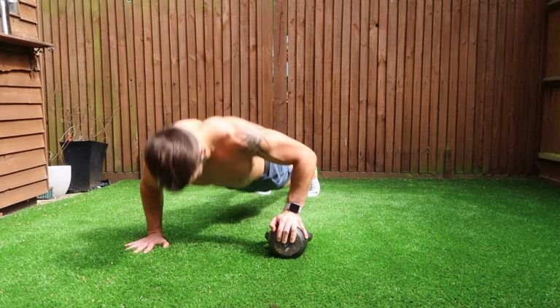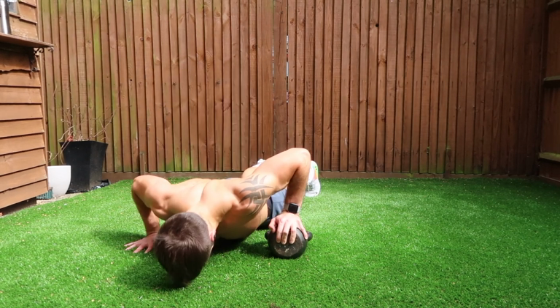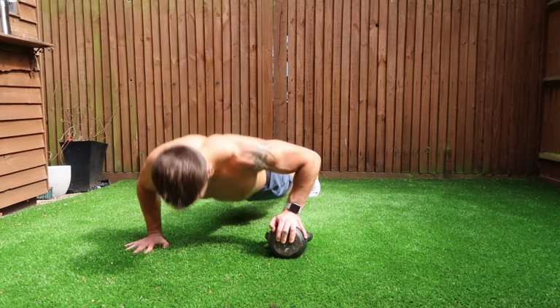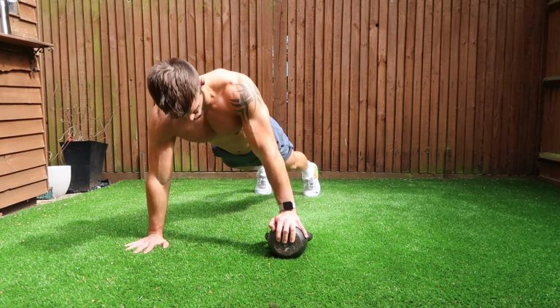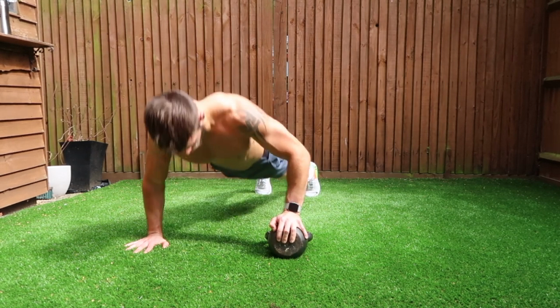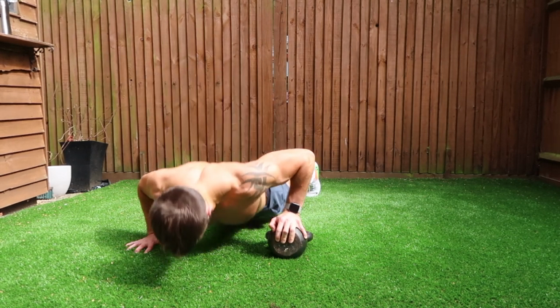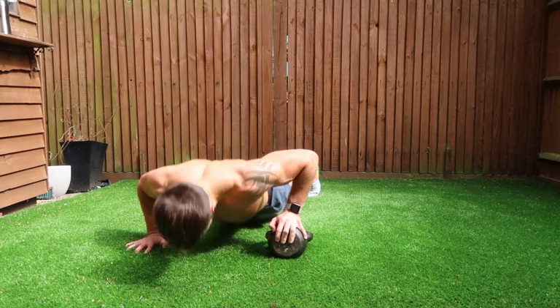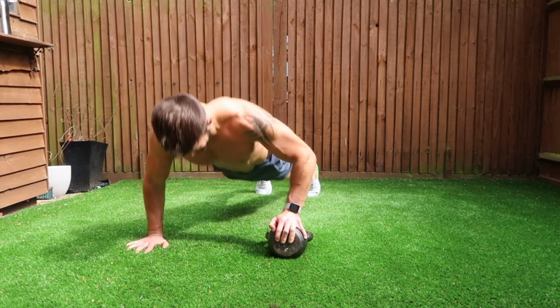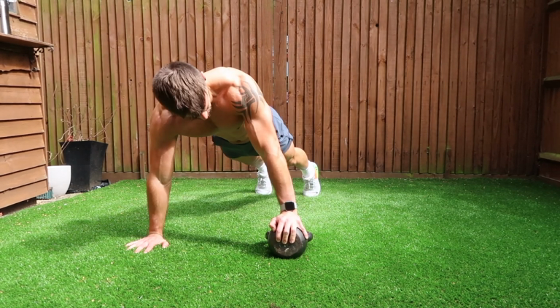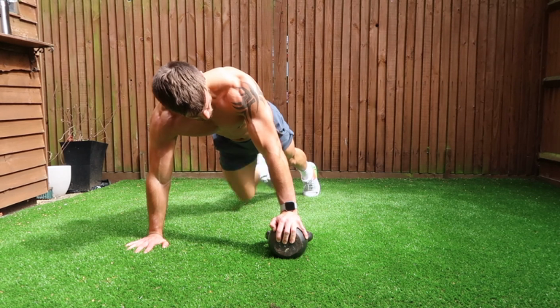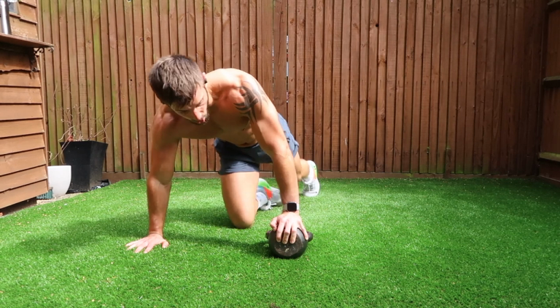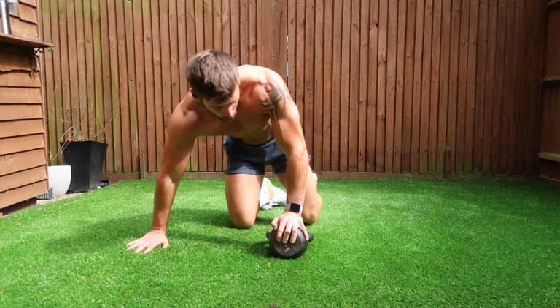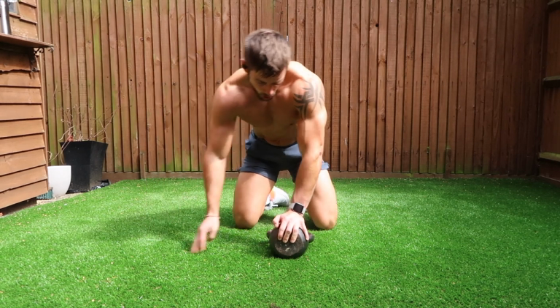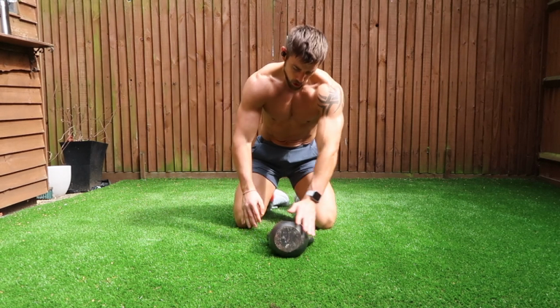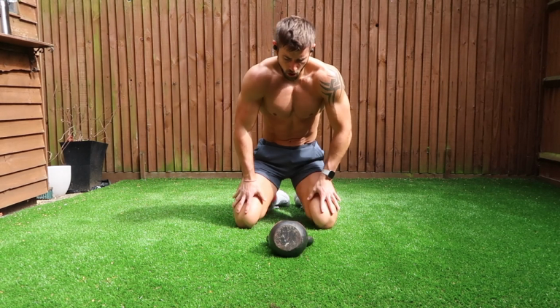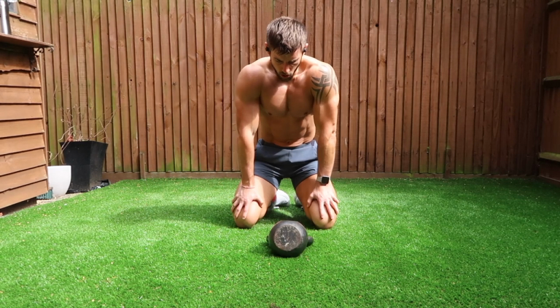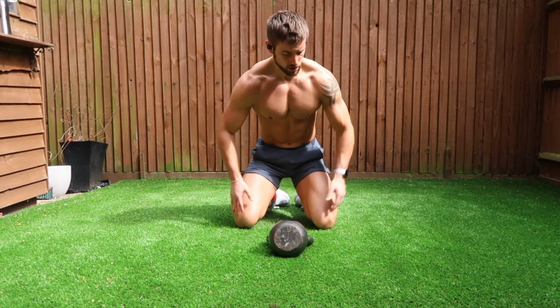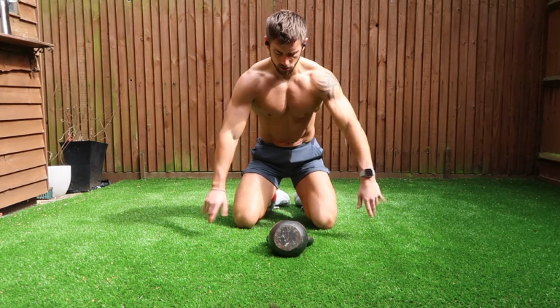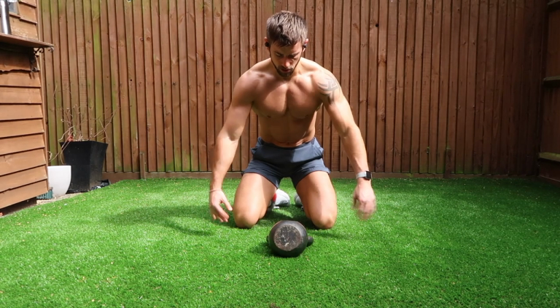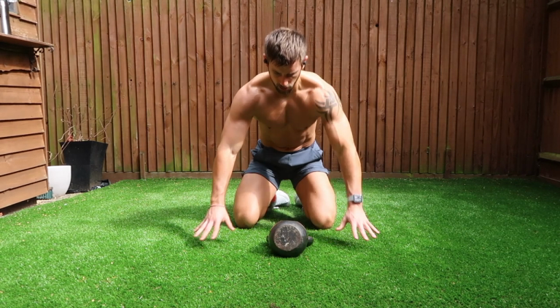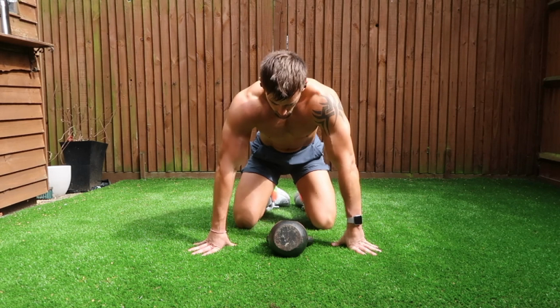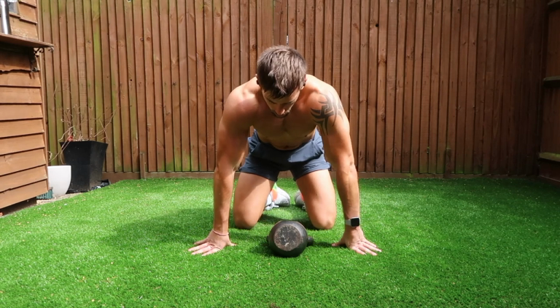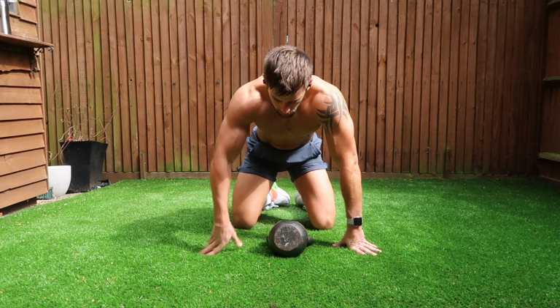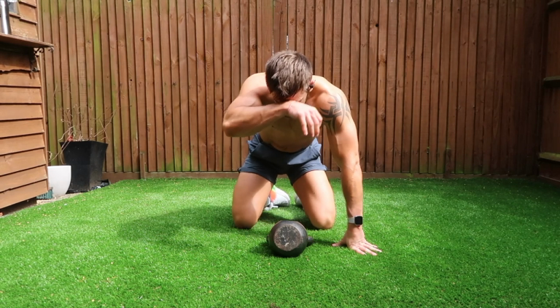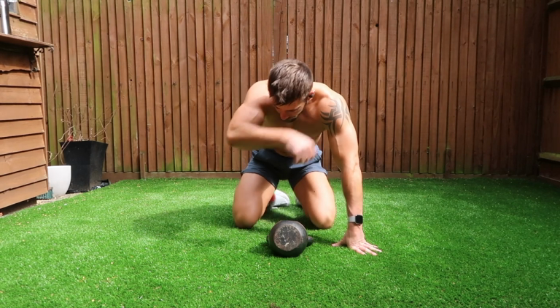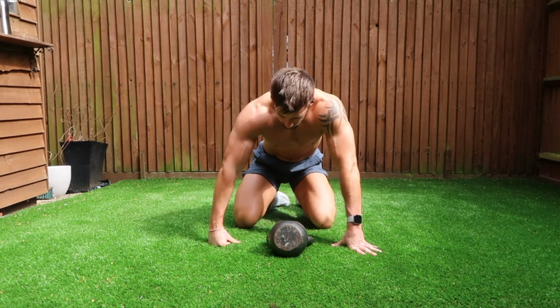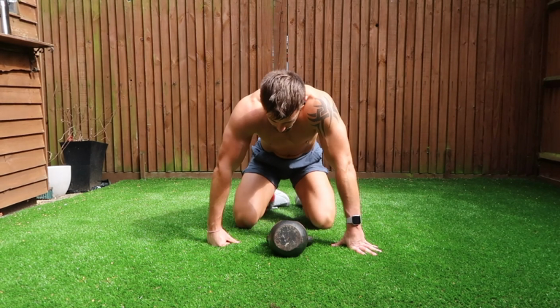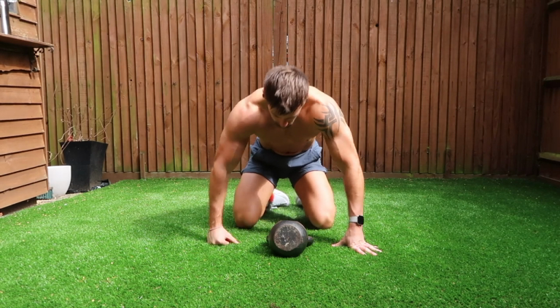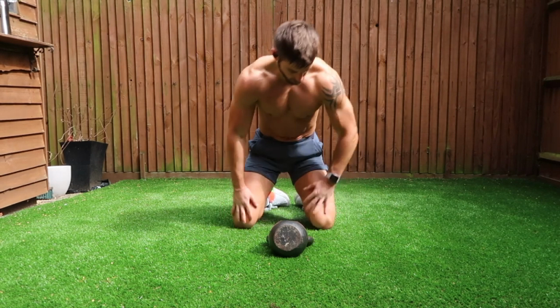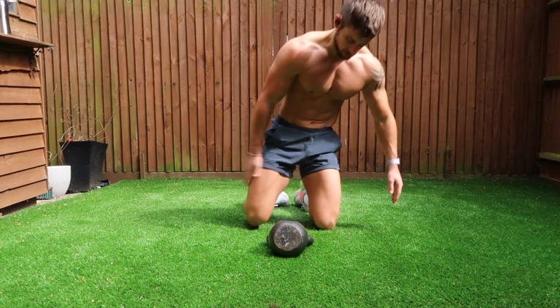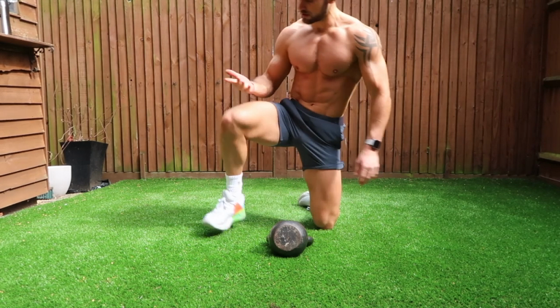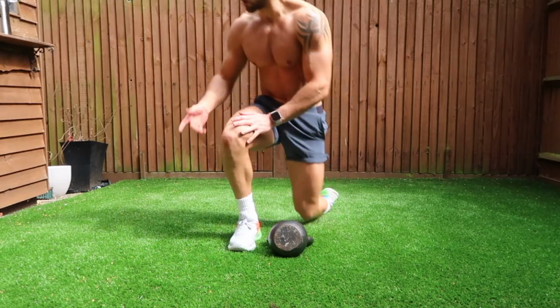Make sure the kettlebell is flat and secure. Fully extend both arms — even if it moves you up at a dodgy angle, you want to squeeze that pec. Once you've done your 16 reps, have a rest and move on into the next exercise after four sets are complete.